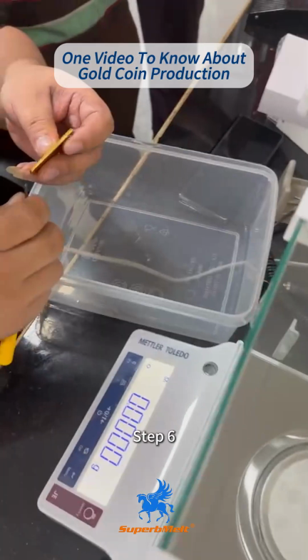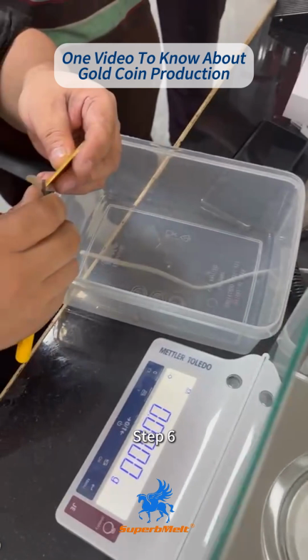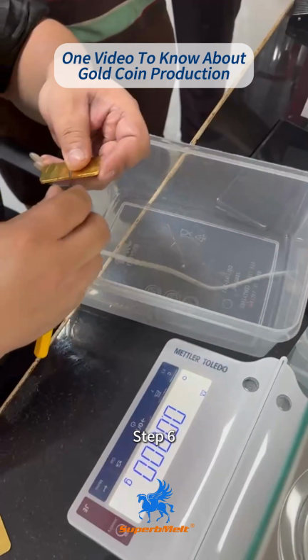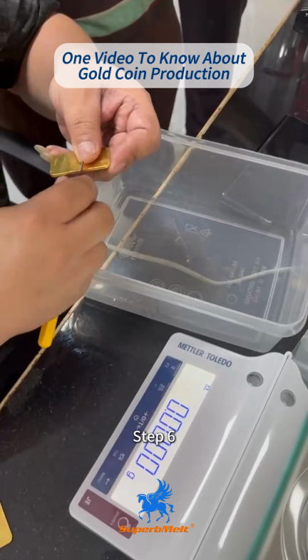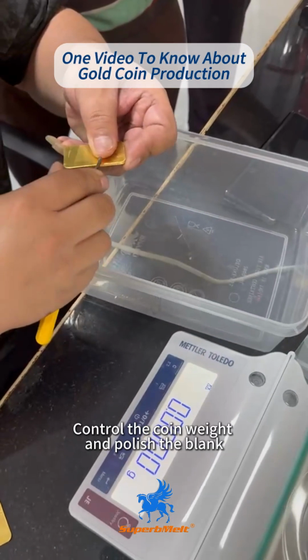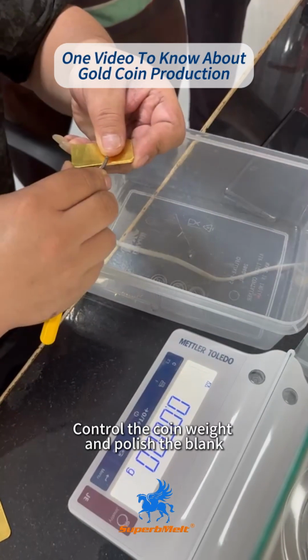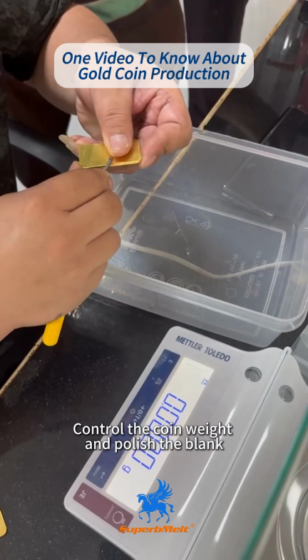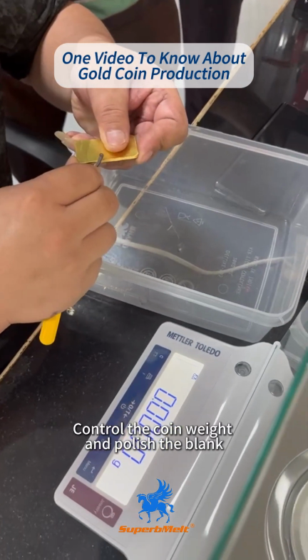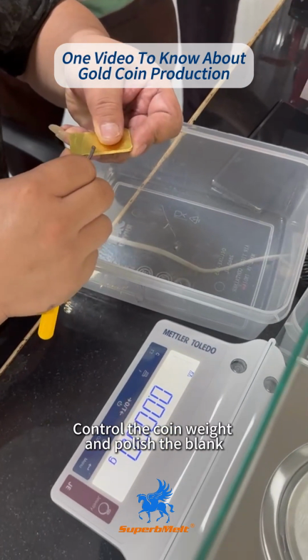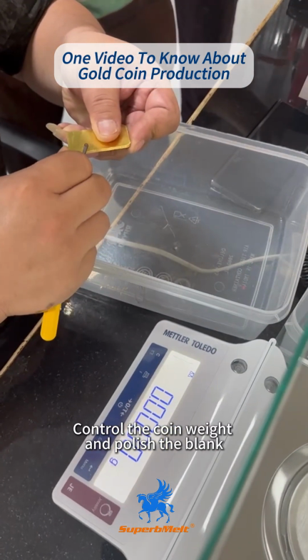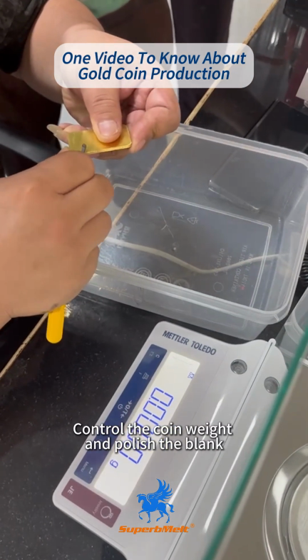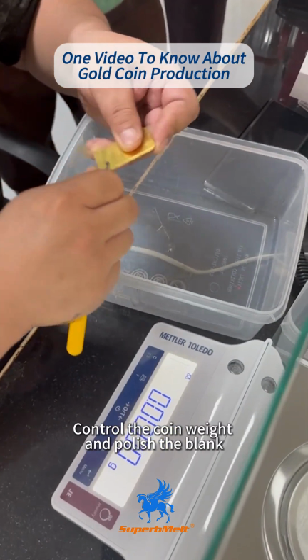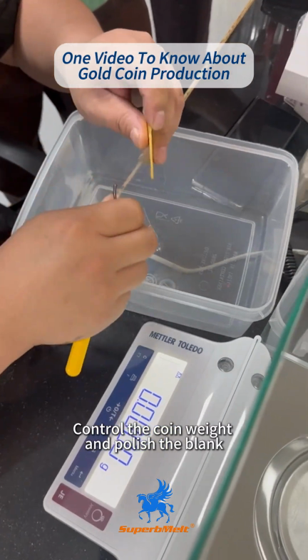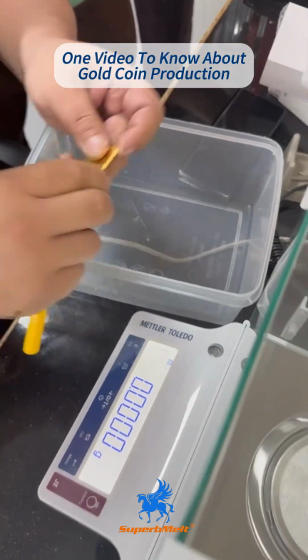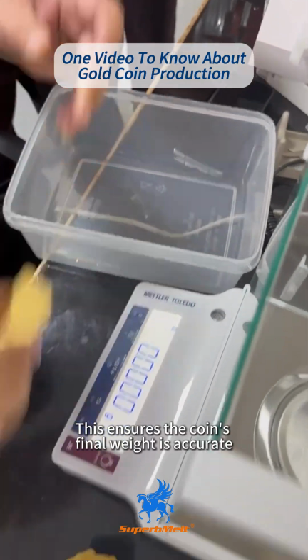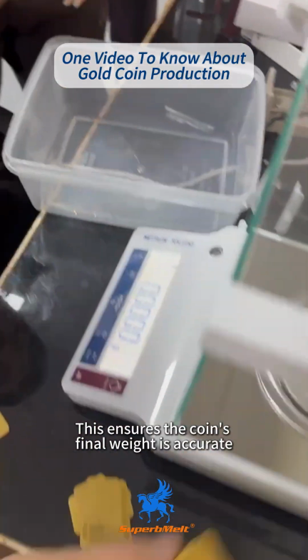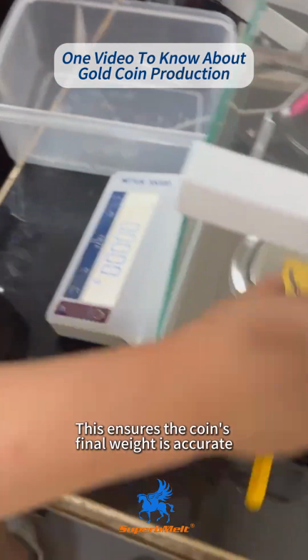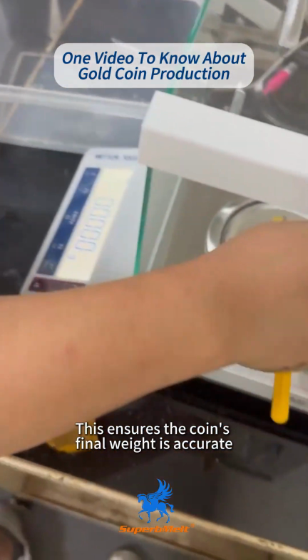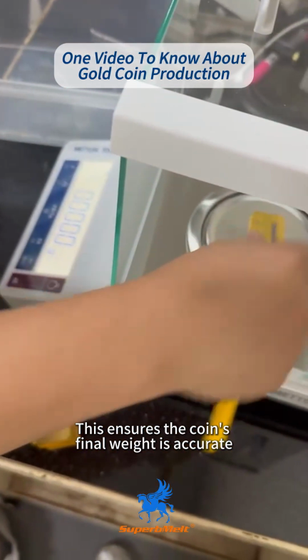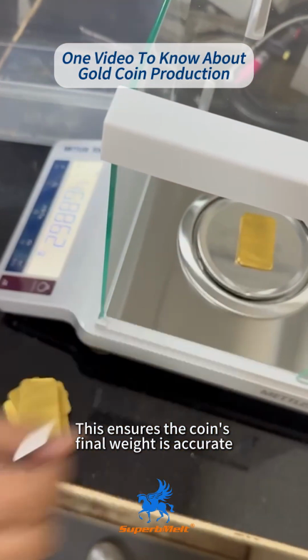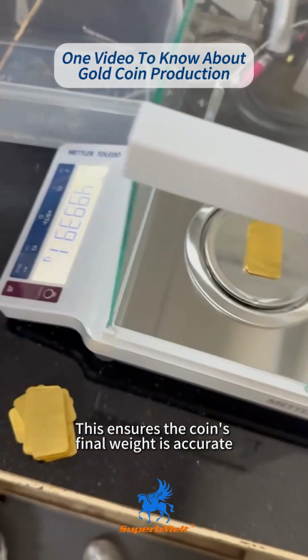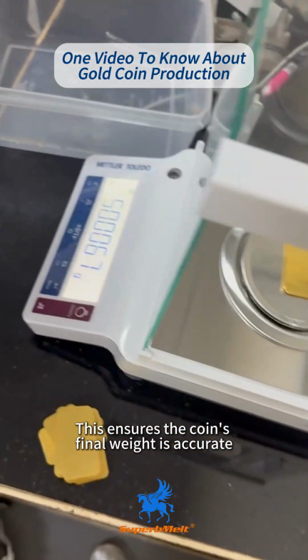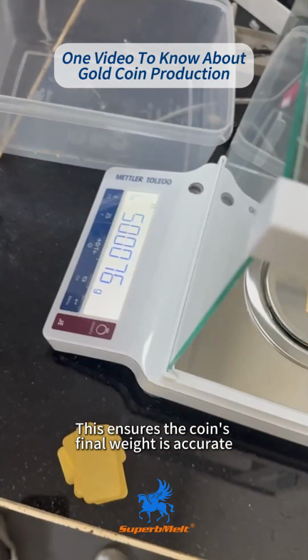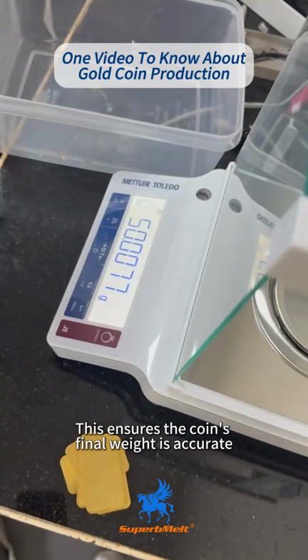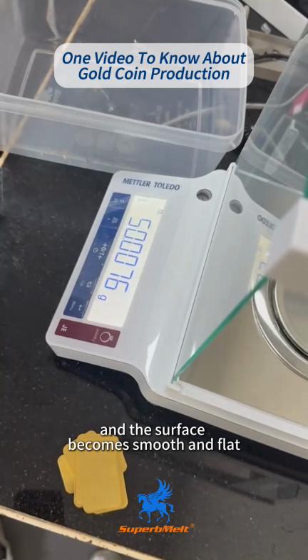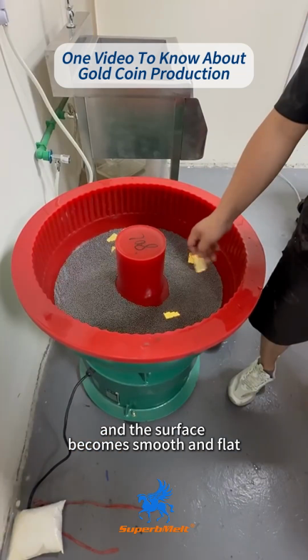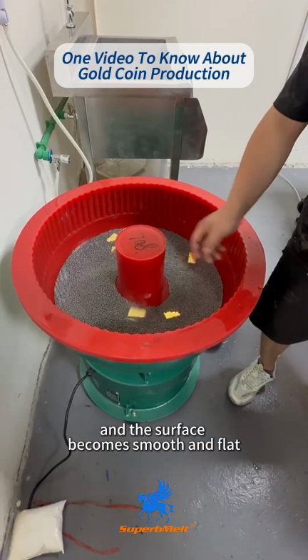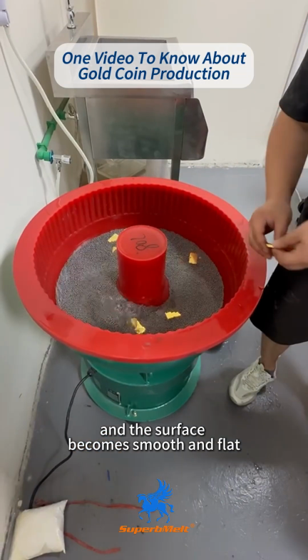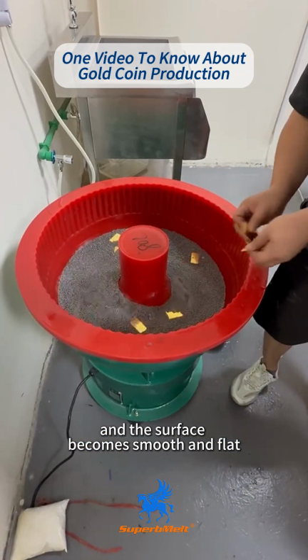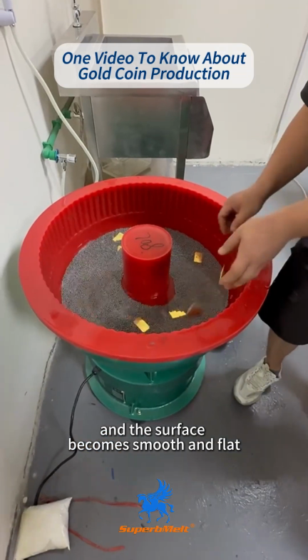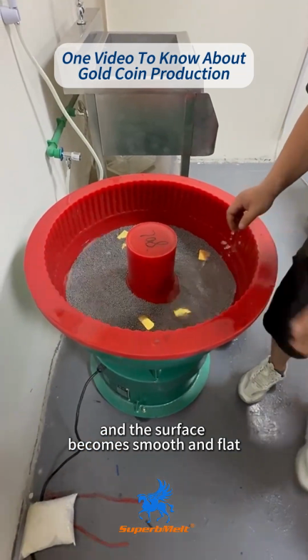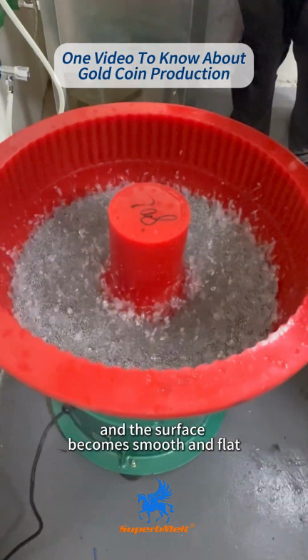Step 6: Control the coin weight and polish the blank. This ensures the coin's final weight is accurate, and the surface becomes smooth and flat.